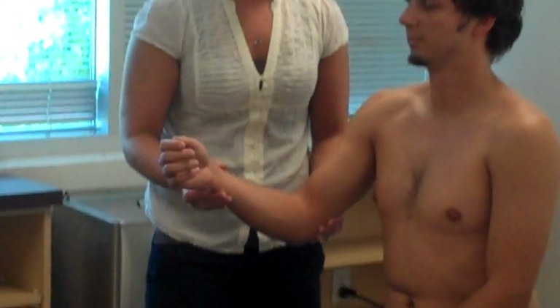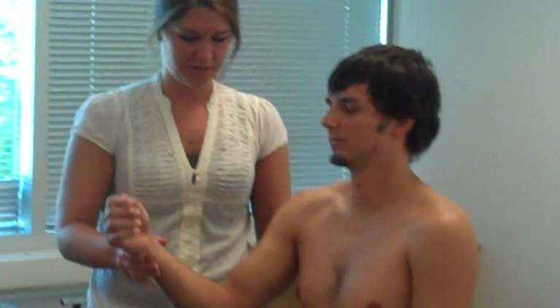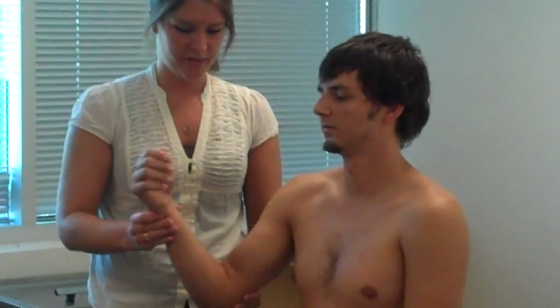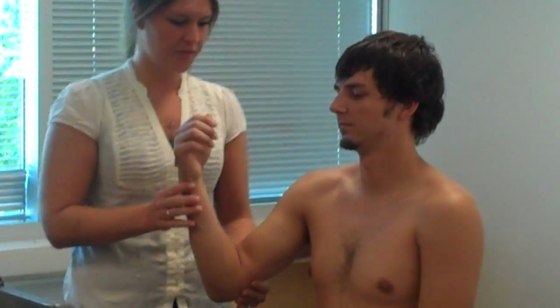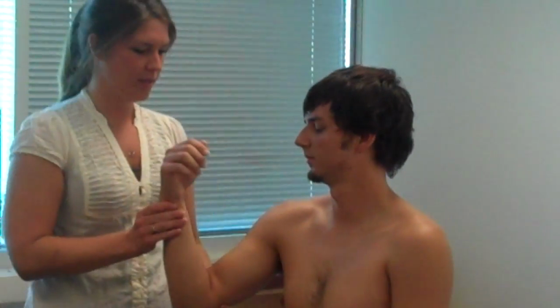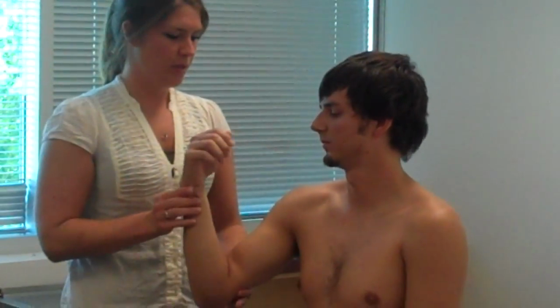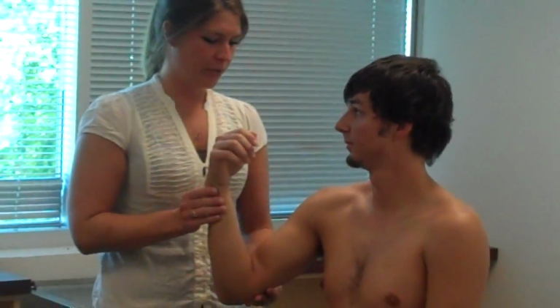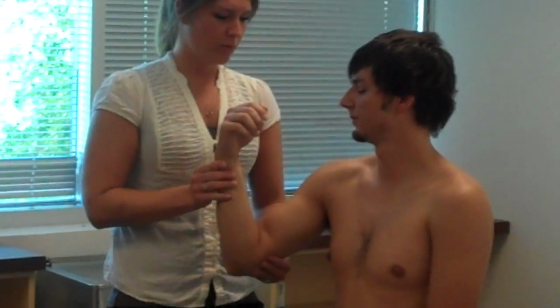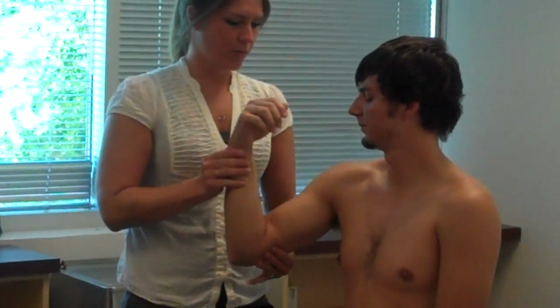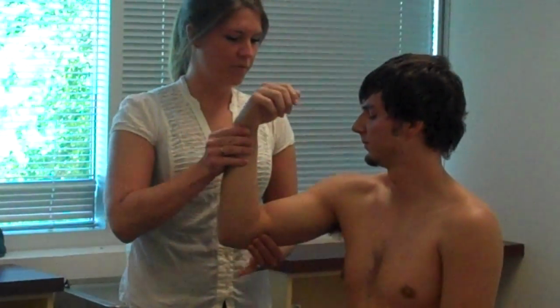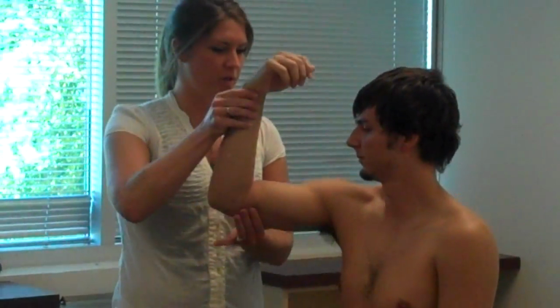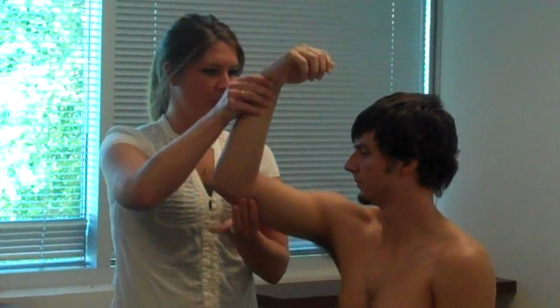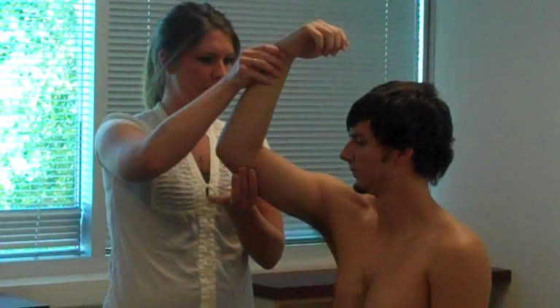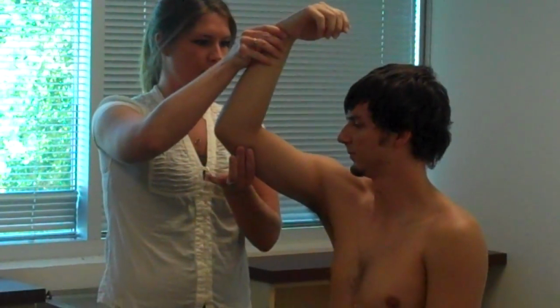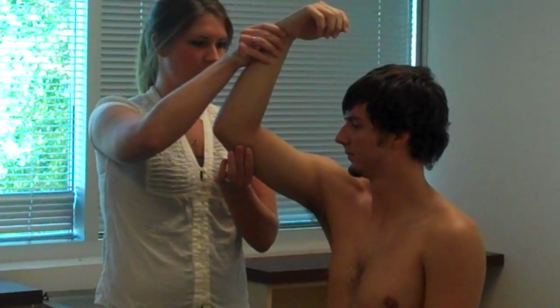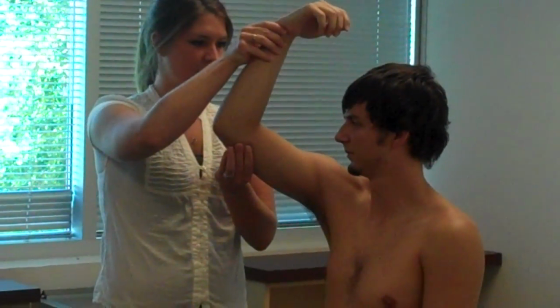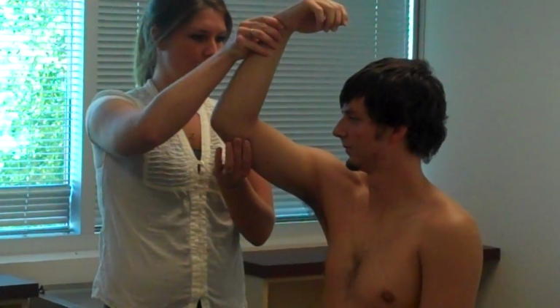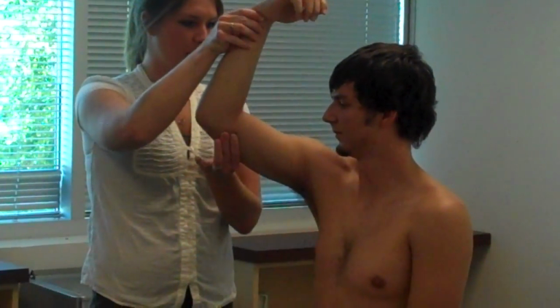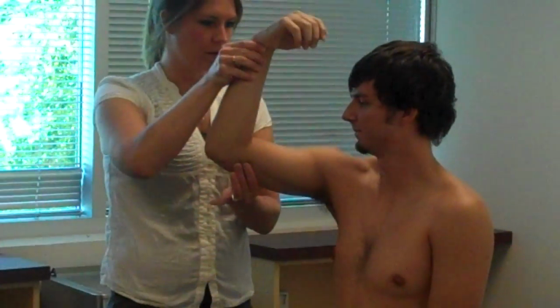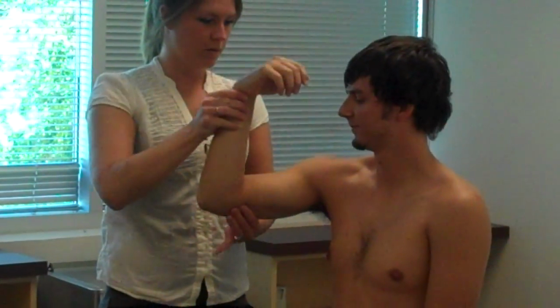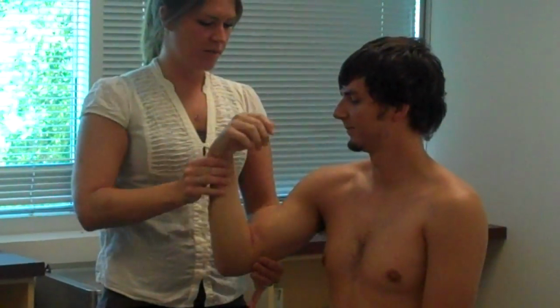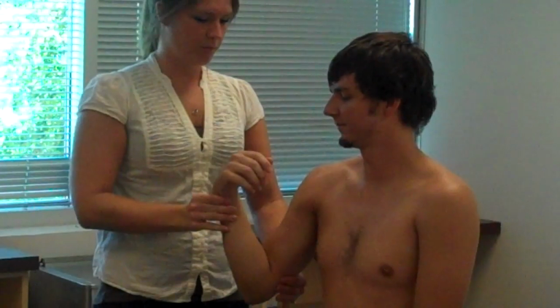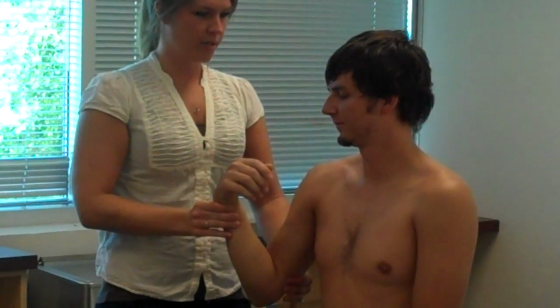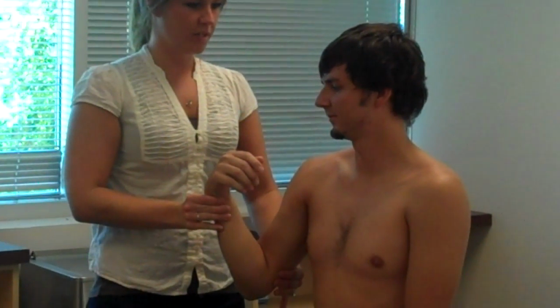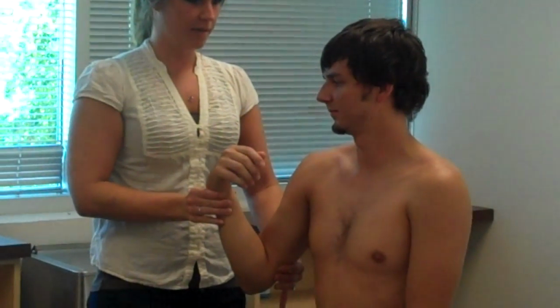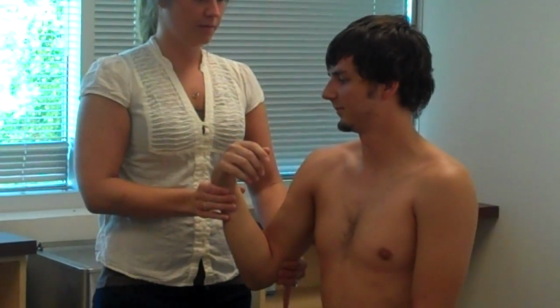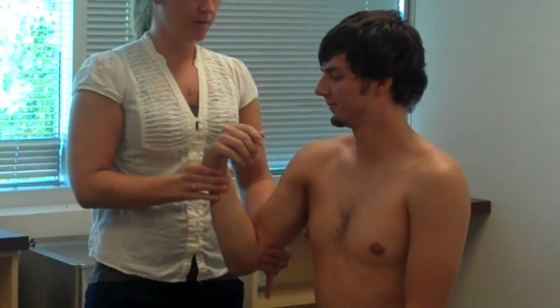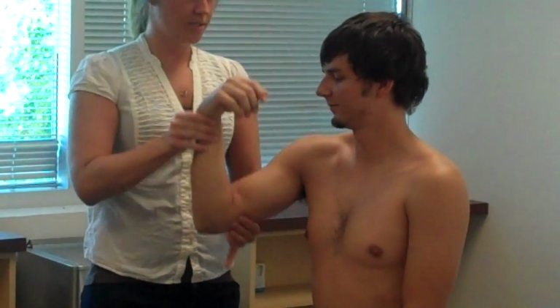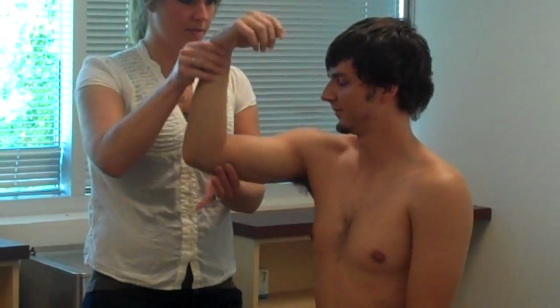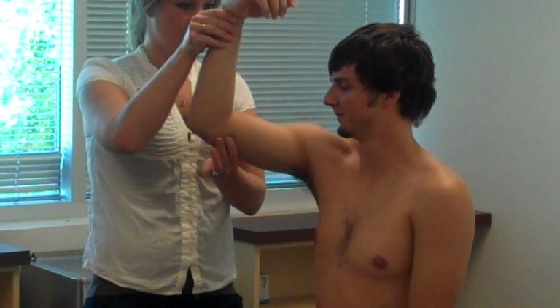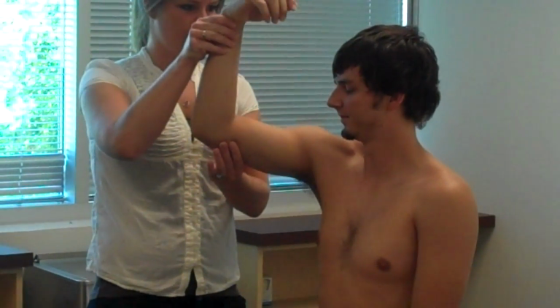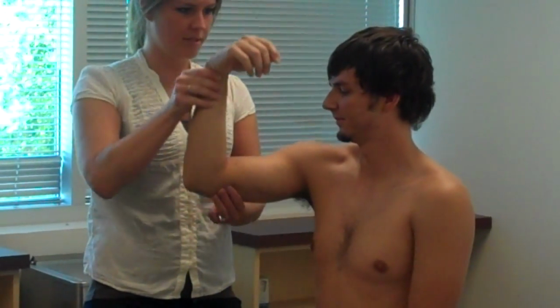Alright, Ryan, so what I'm going to do is — you can look — when you feel your arm move up, you're going to say 'up.' And when you feel it move down, you're going to say 'down.' So what's this? Up. Down.